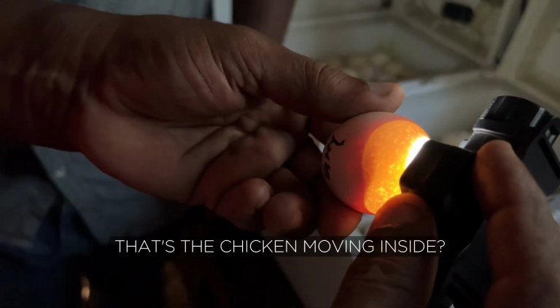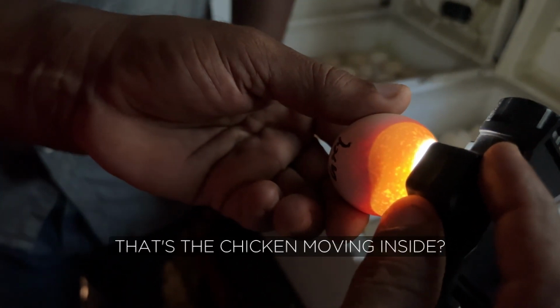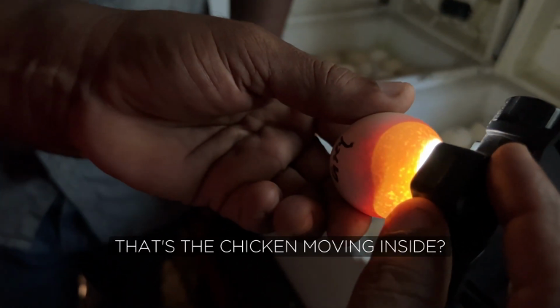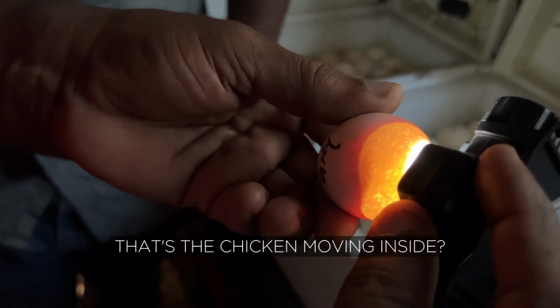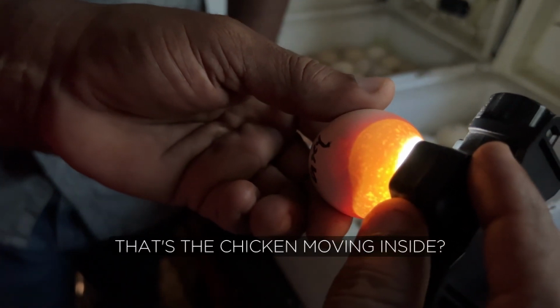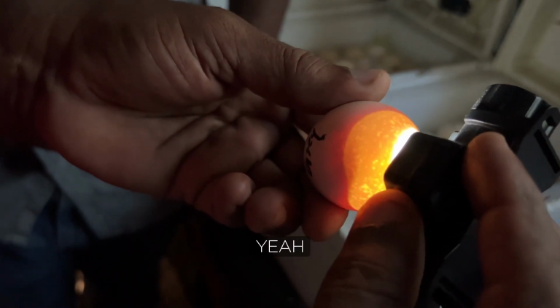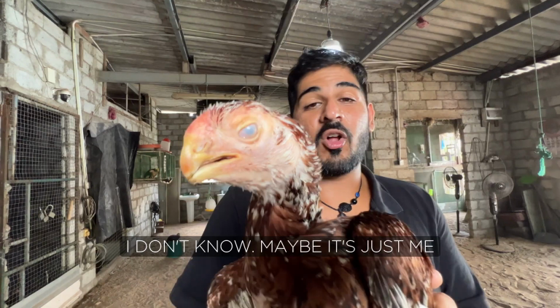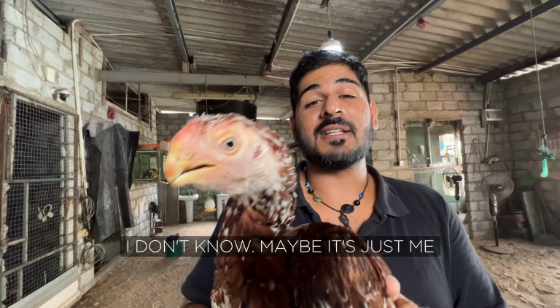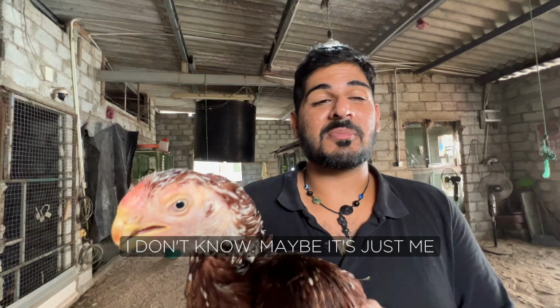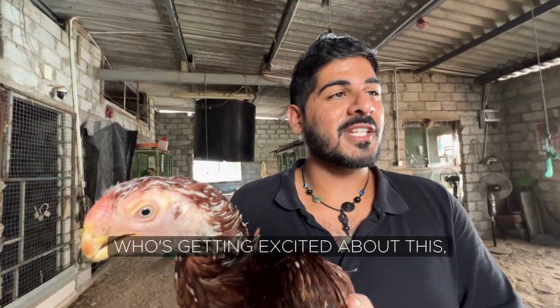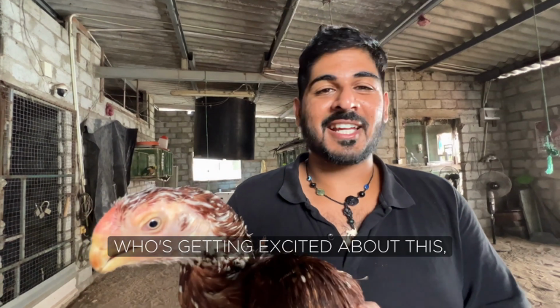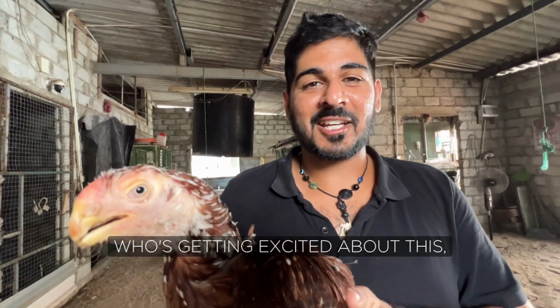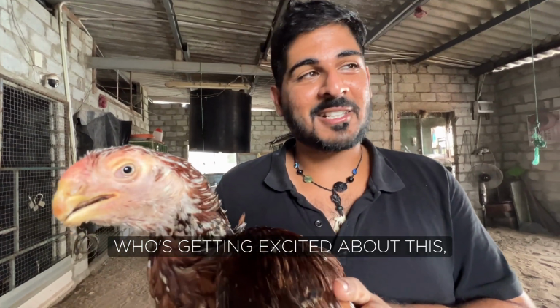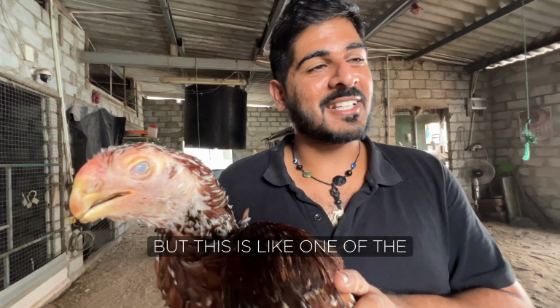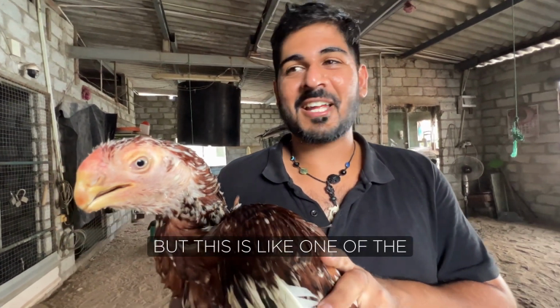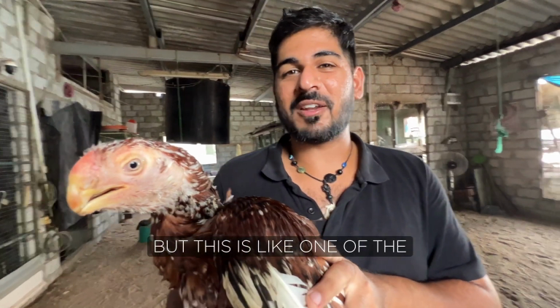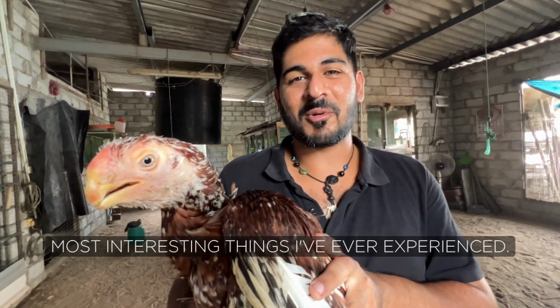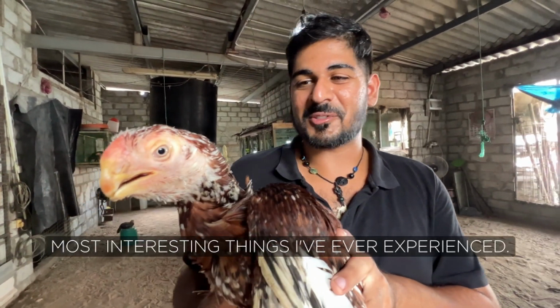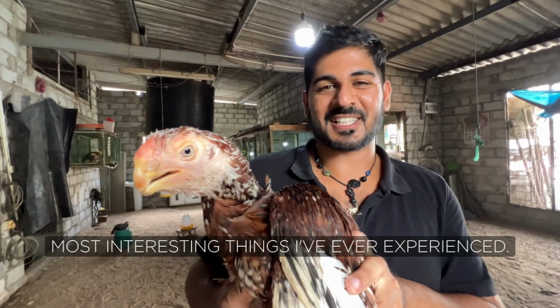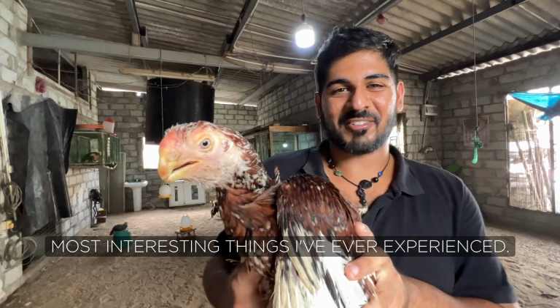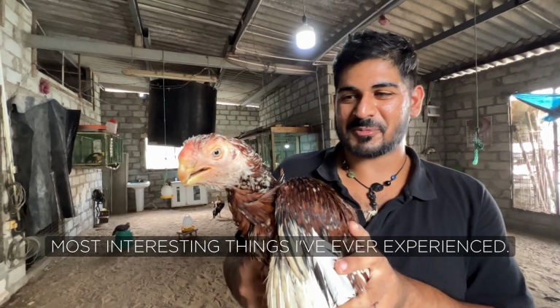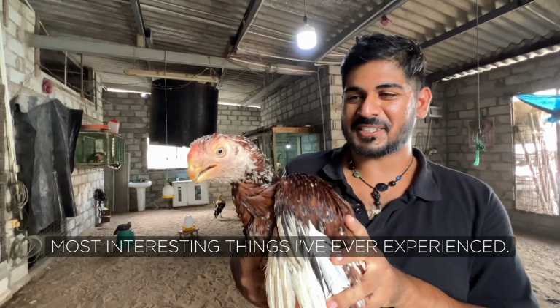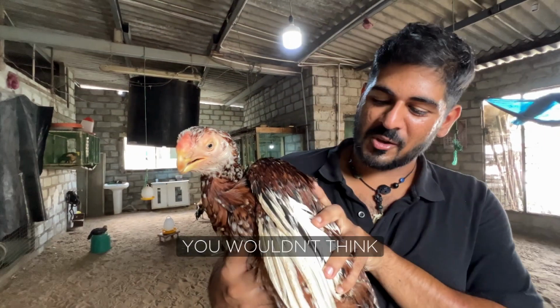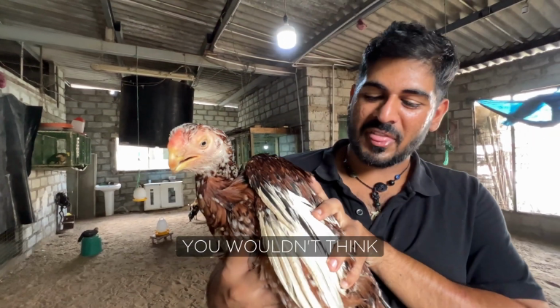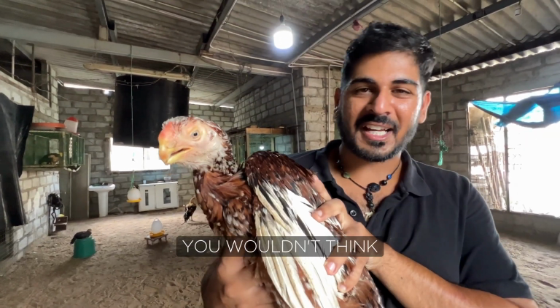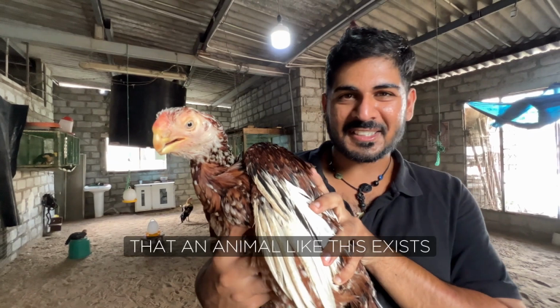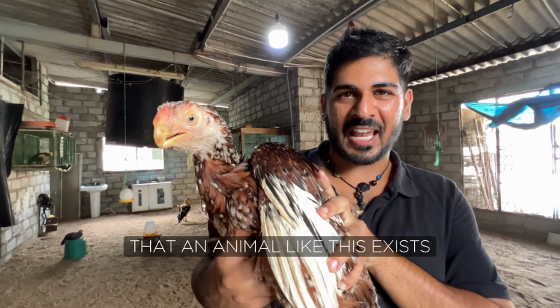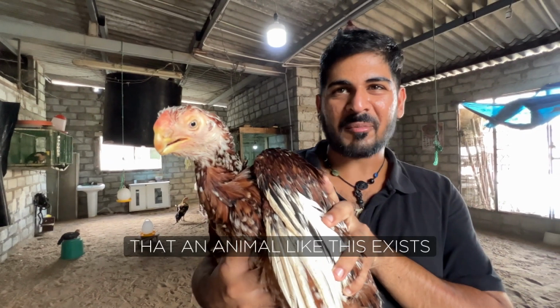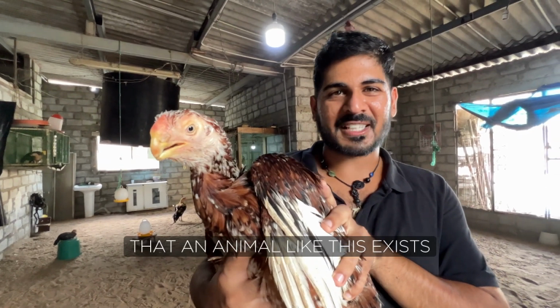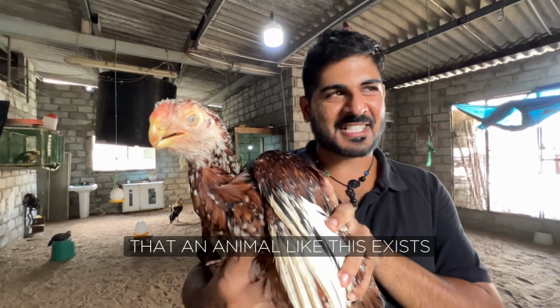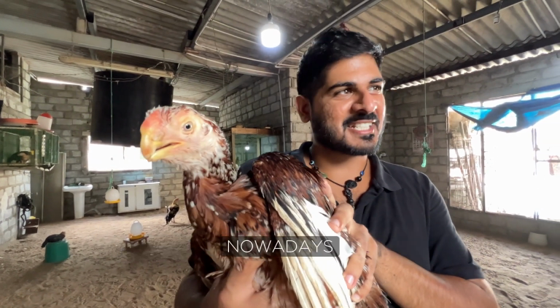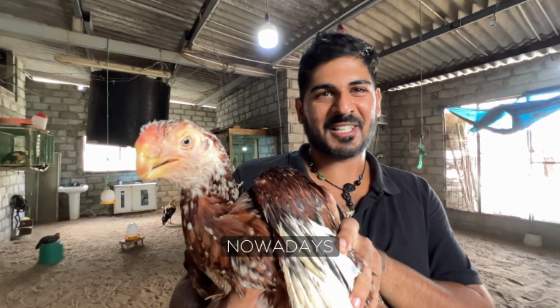That's the chicken moving inside. I don't know — maybe it's just me who's getting excited about this — but this is like one of the most interesting things I've ever experienced. You wouldn't think that an animal like this exists nowadays, and it does.